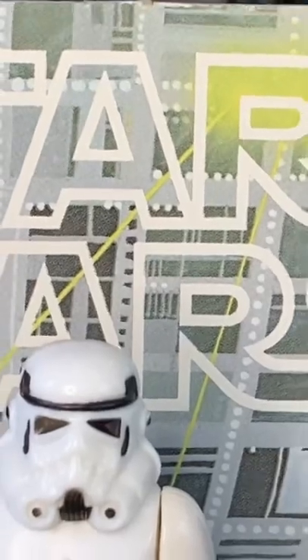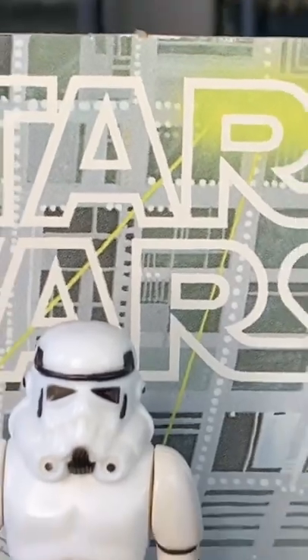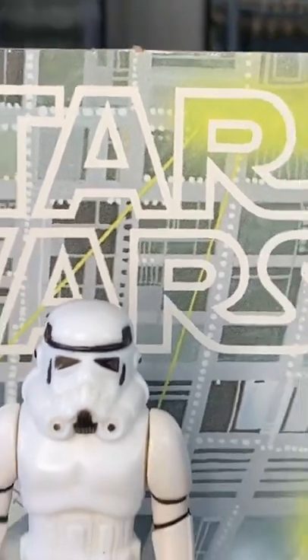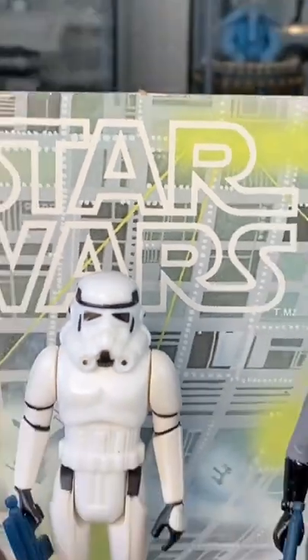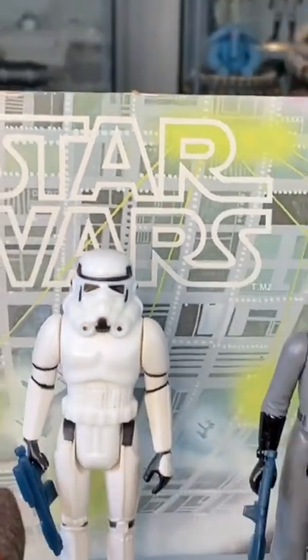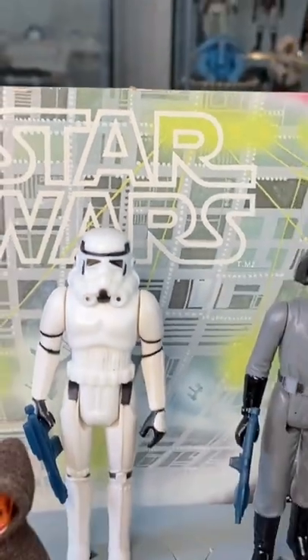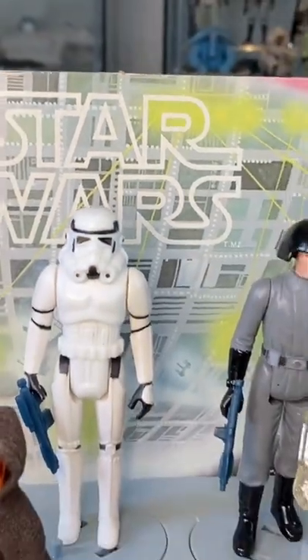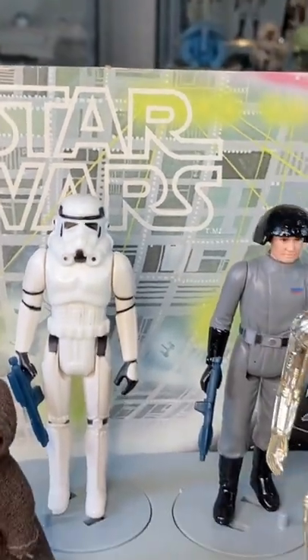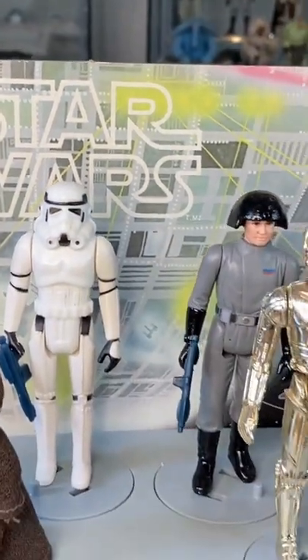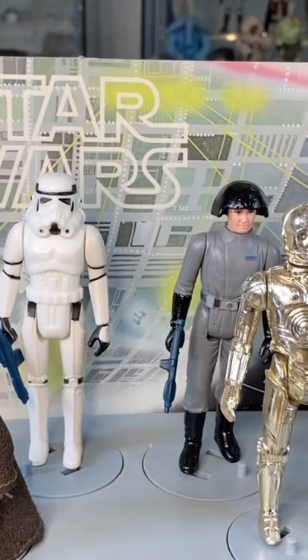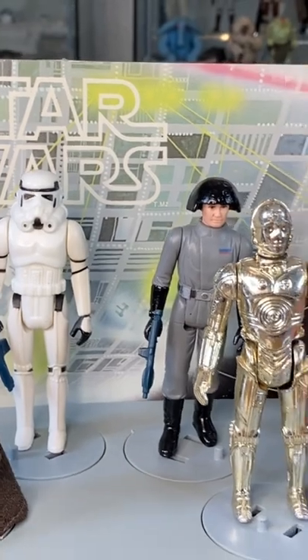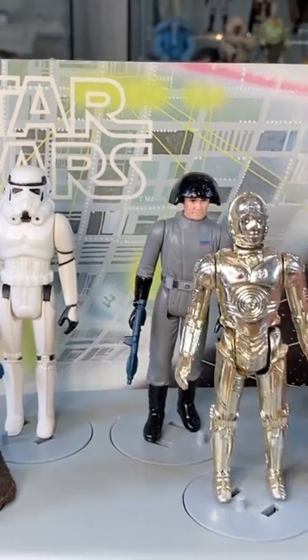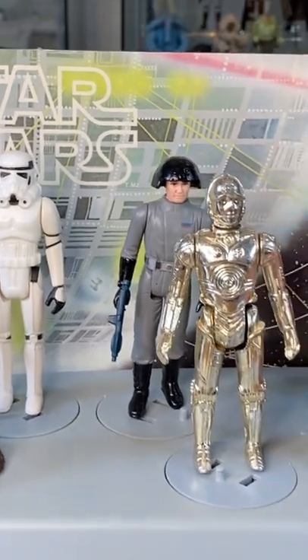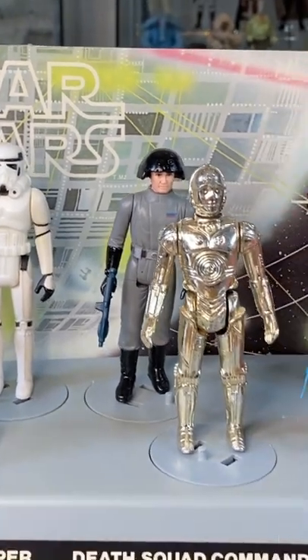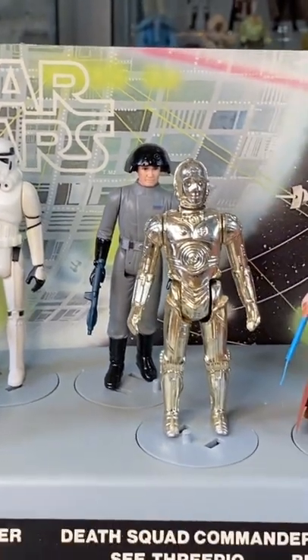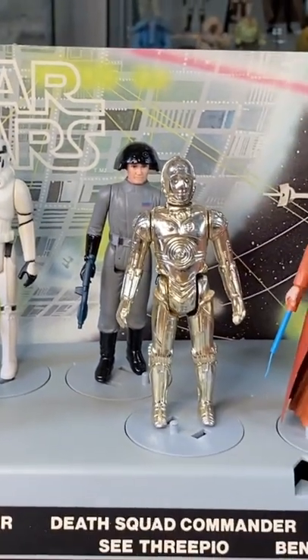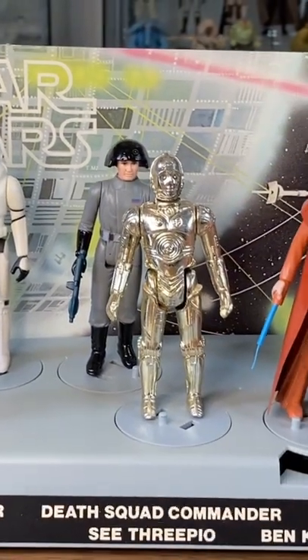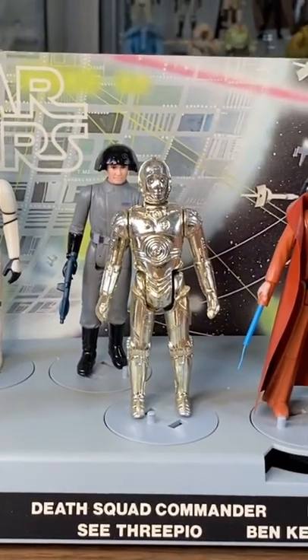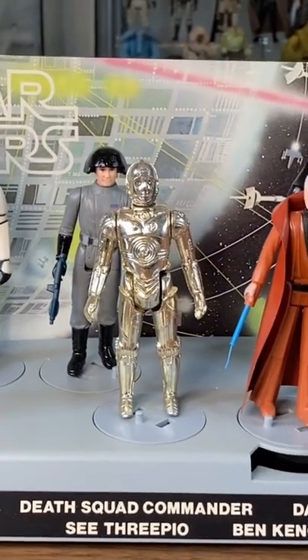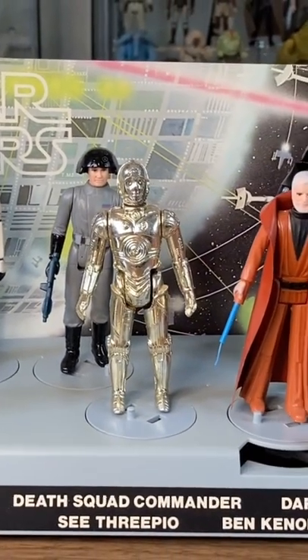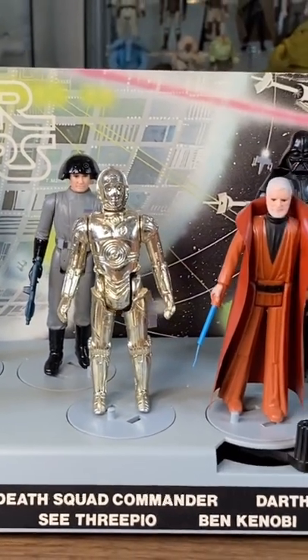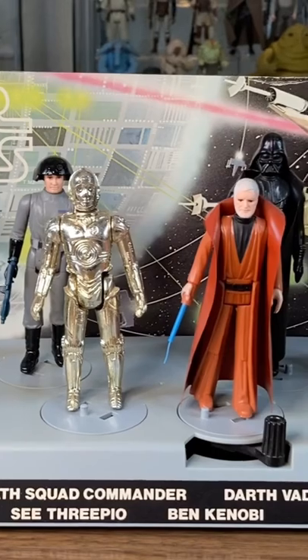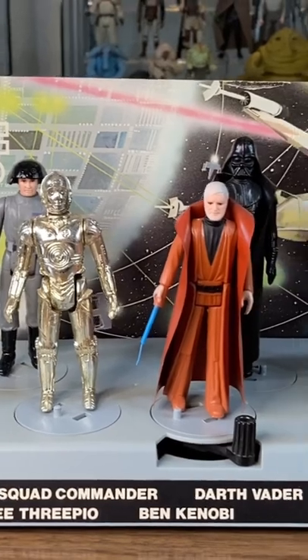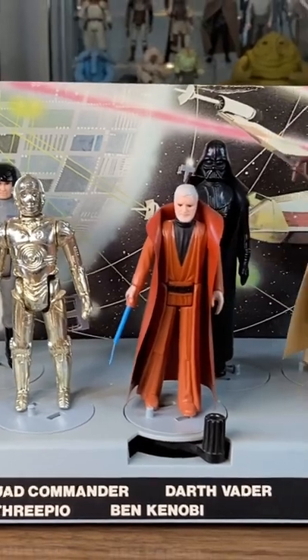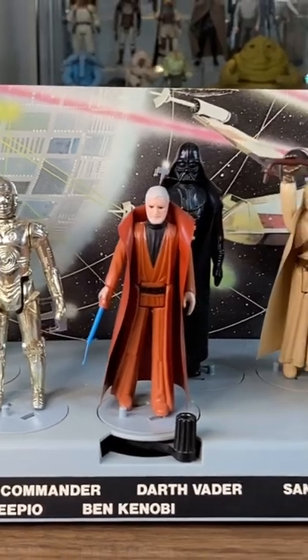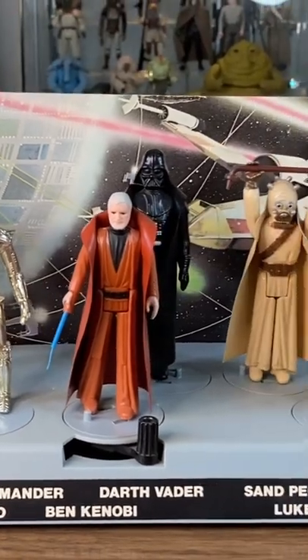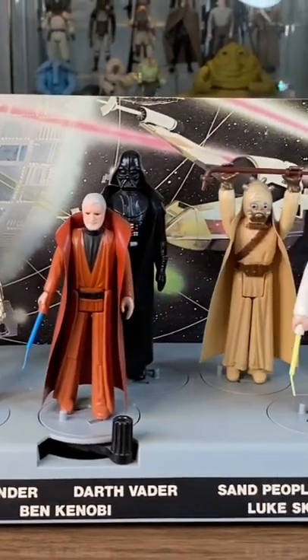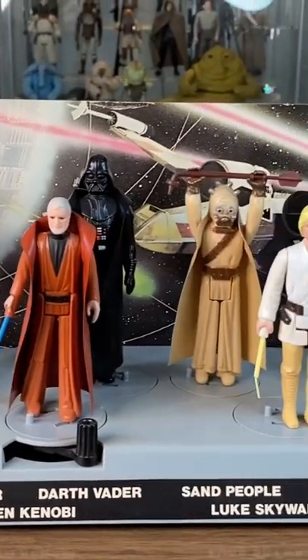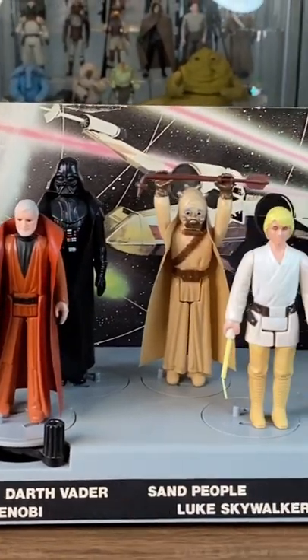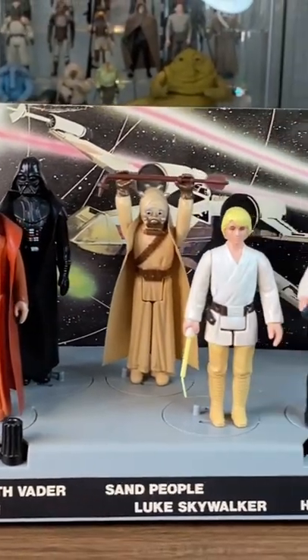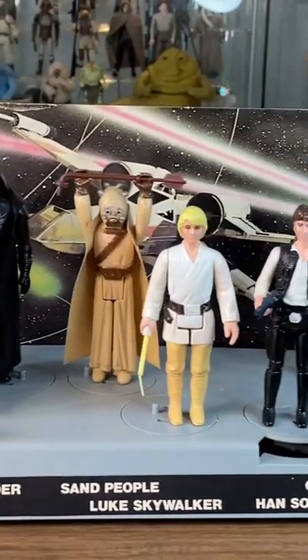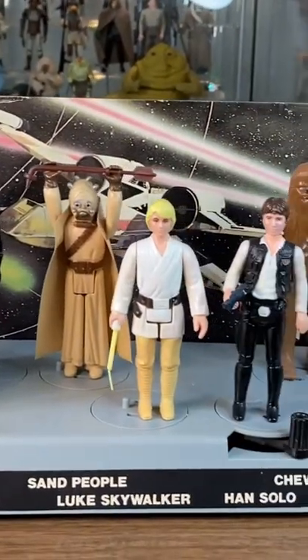This is the Mail-A-Way action figure display stand for the first 12 figures that Kenner released. This was available in 1978 and then later released in some retail stores in 1979.